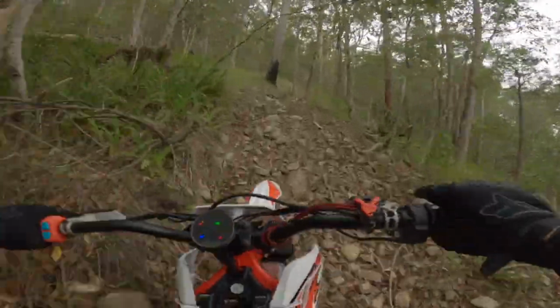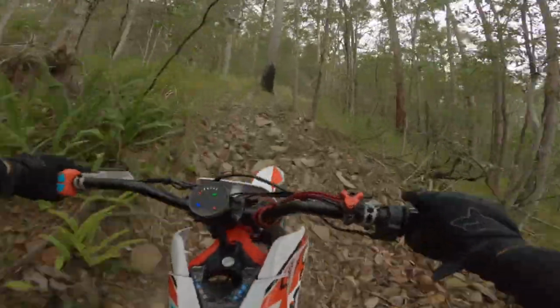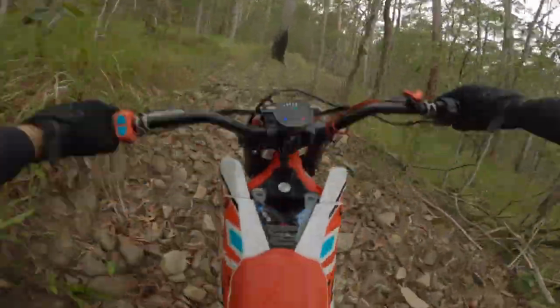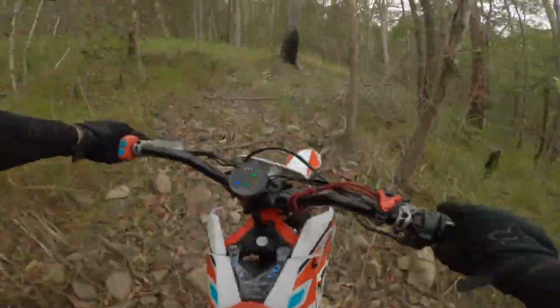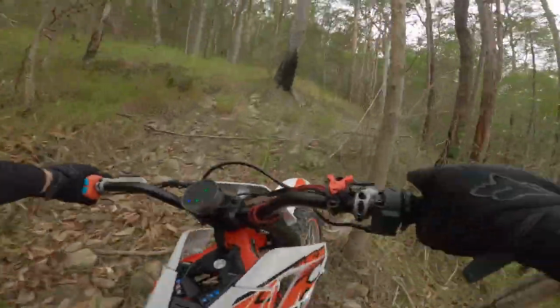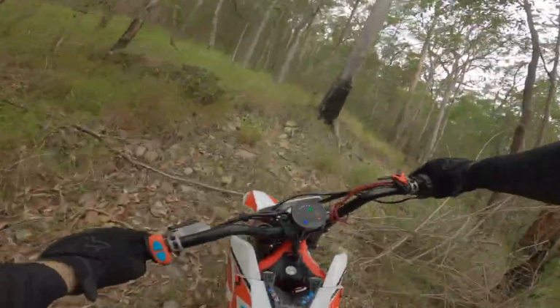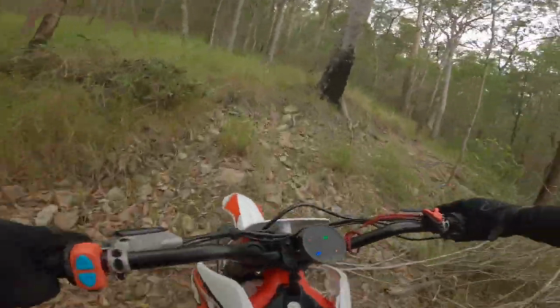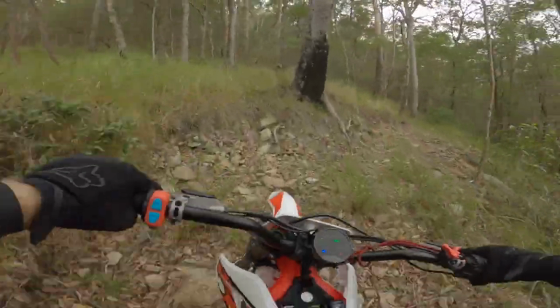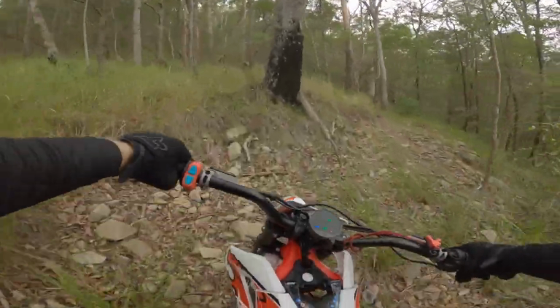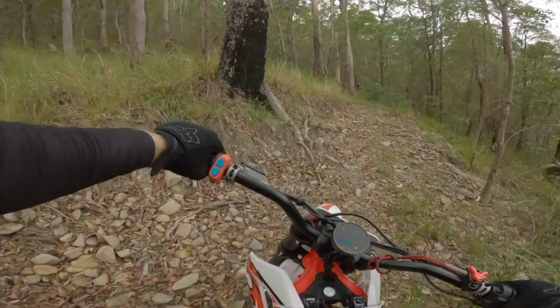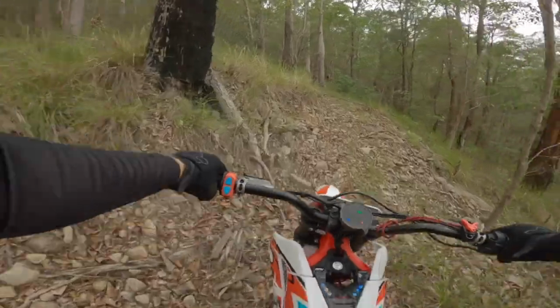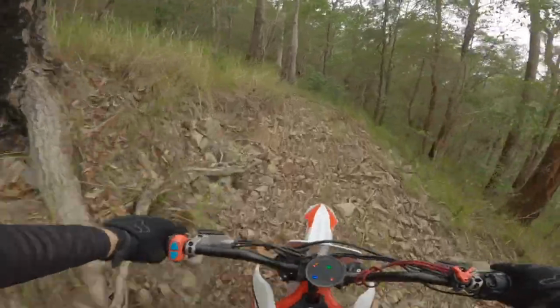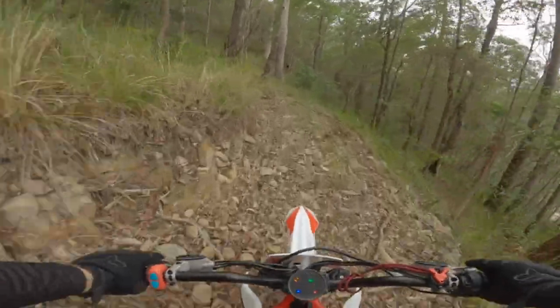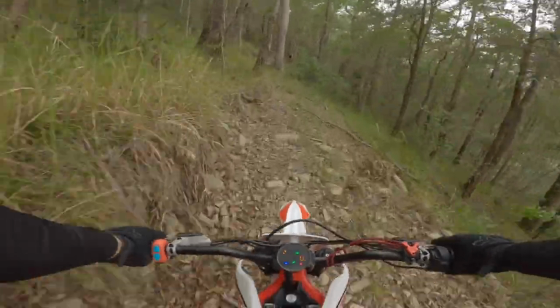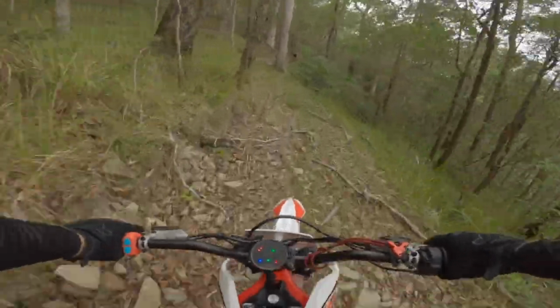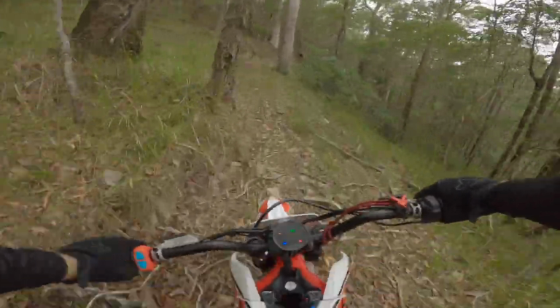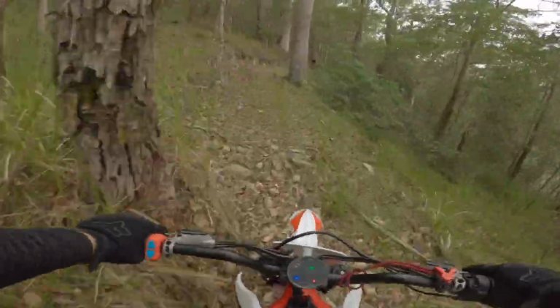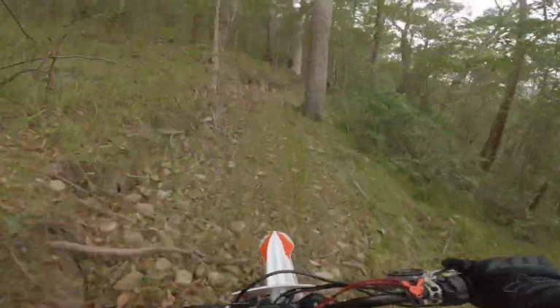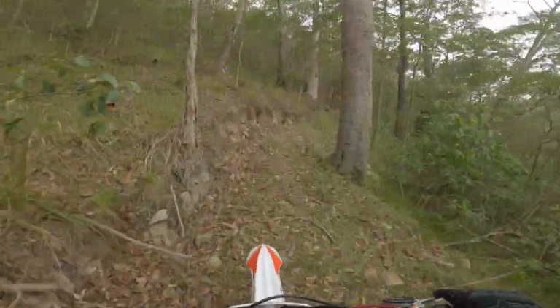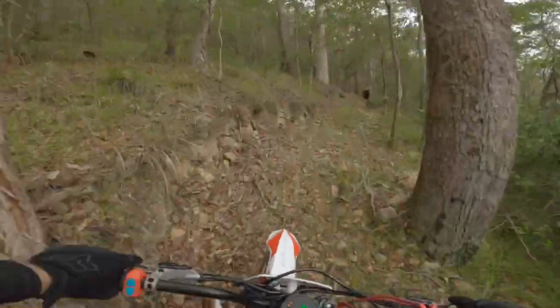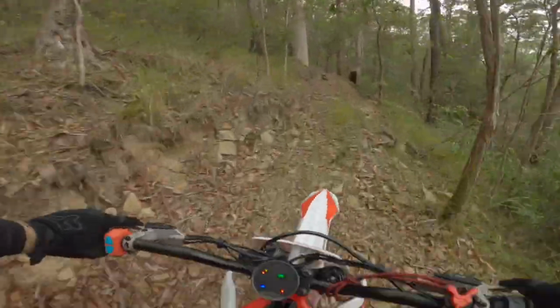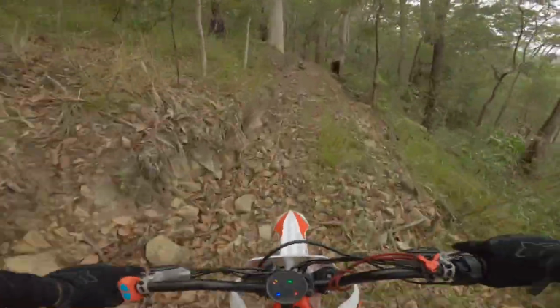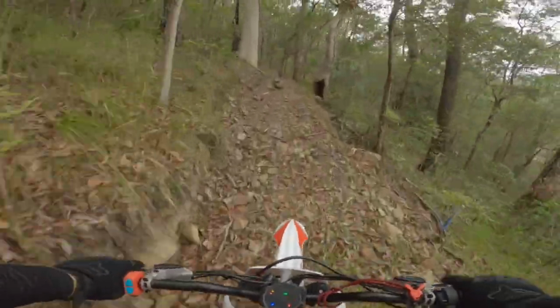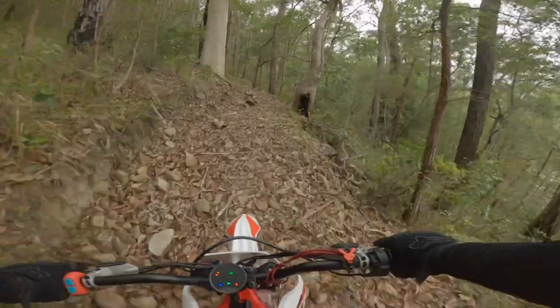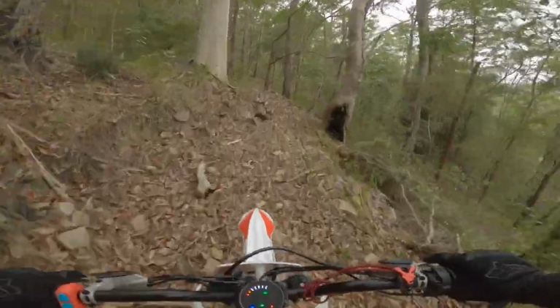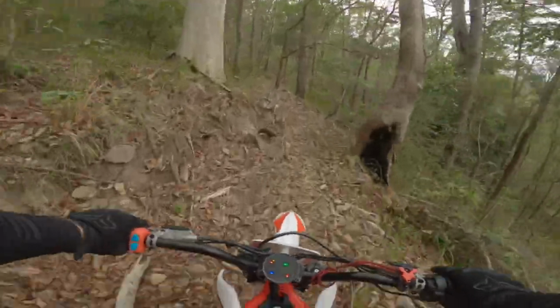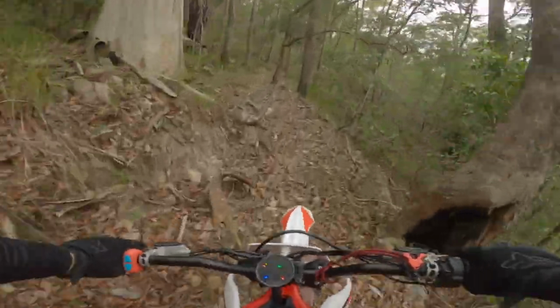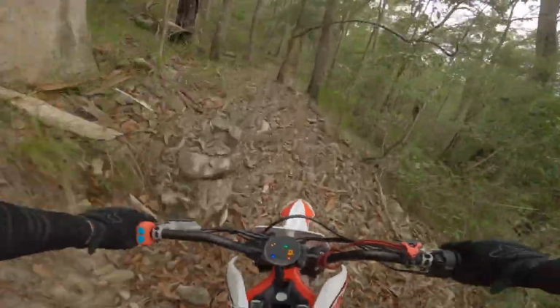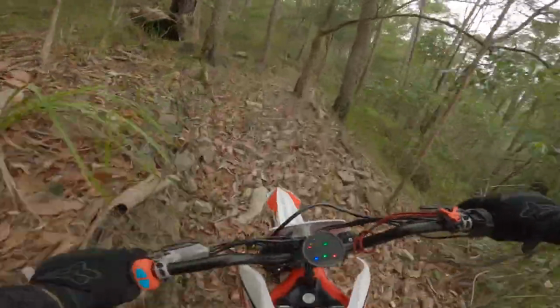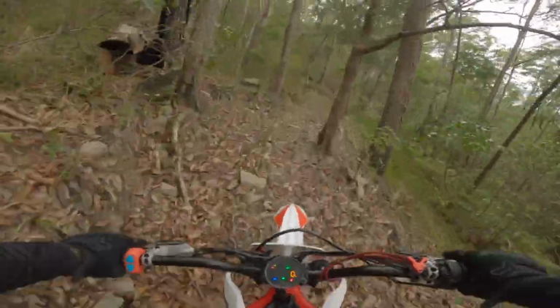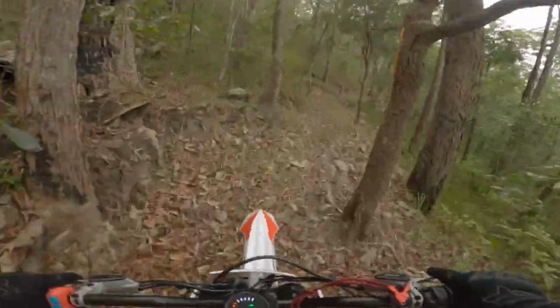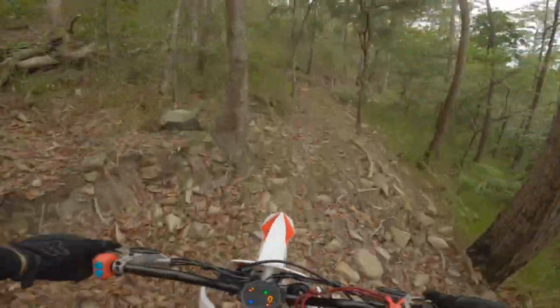So close to the blue. A bit of a flat section through here. You can't go really fast — it's so bumpy and rocky.